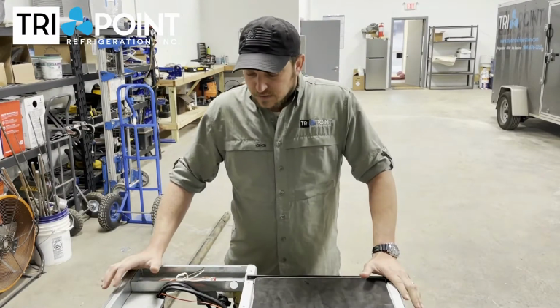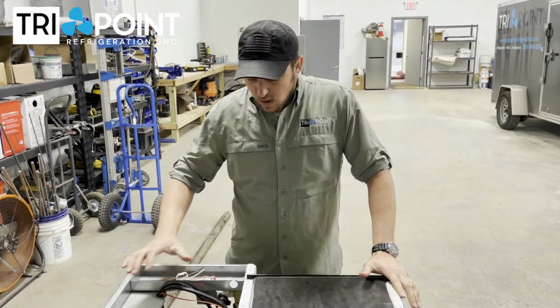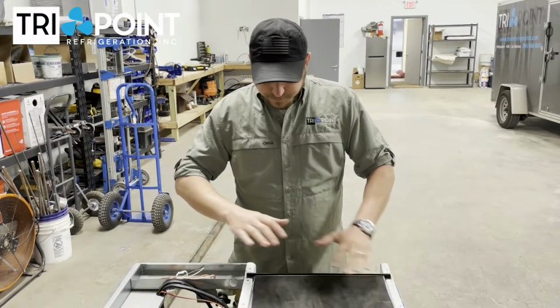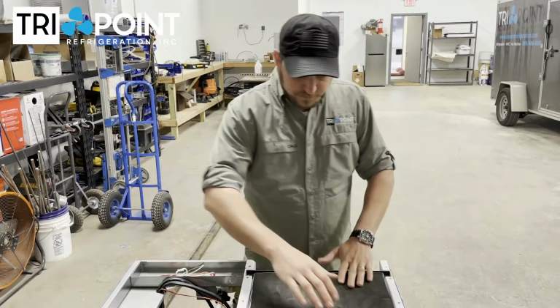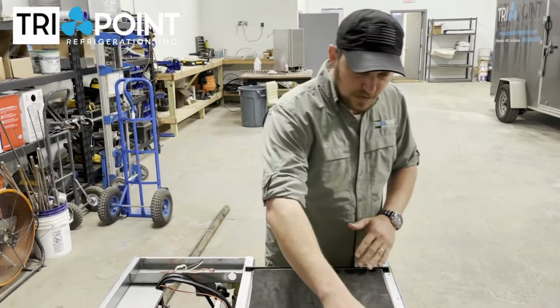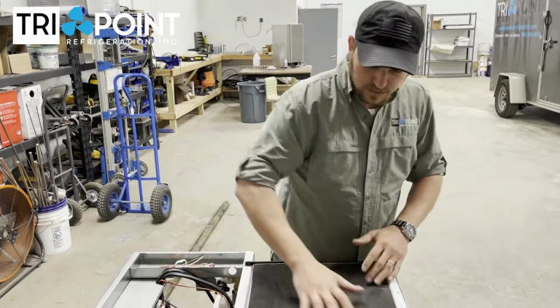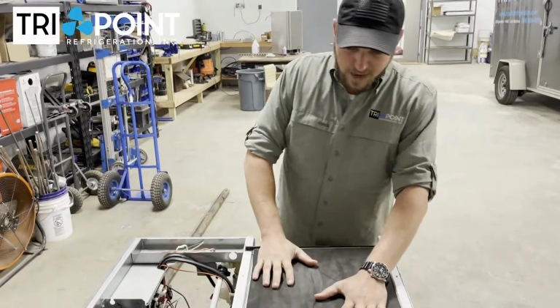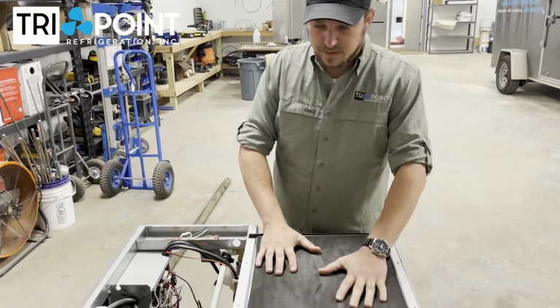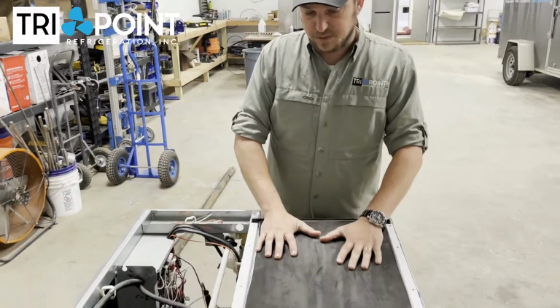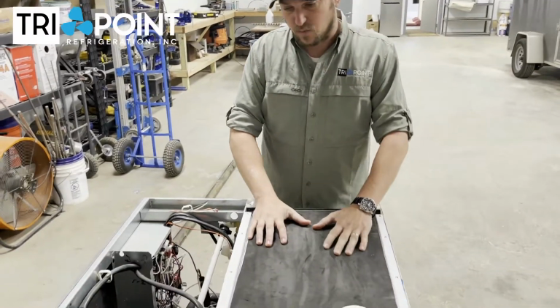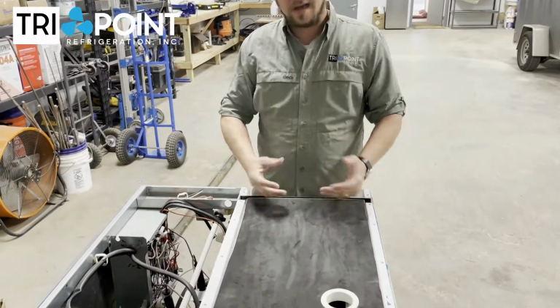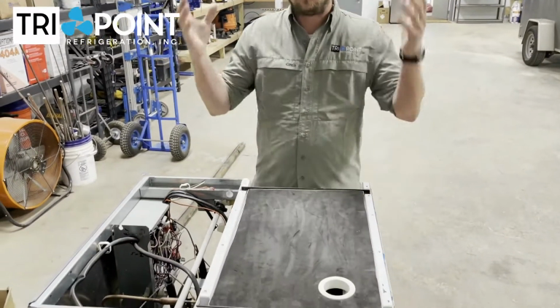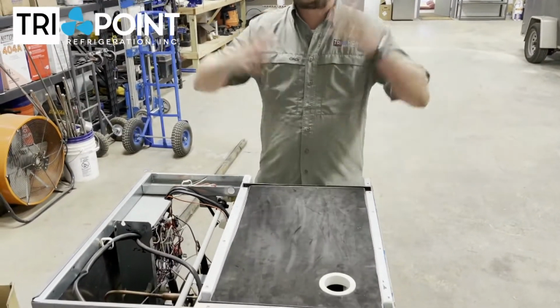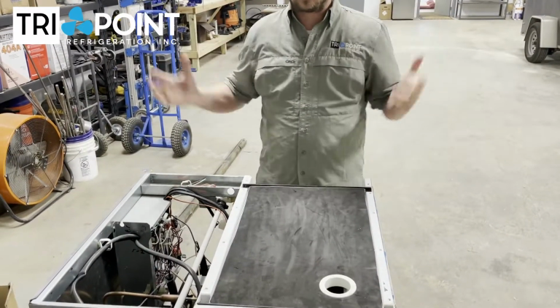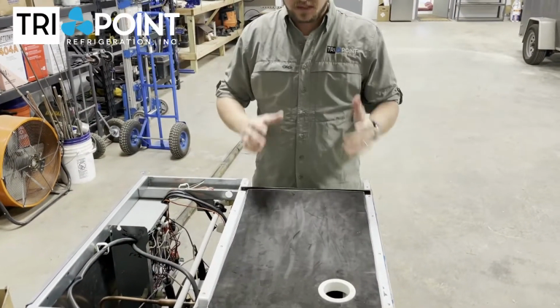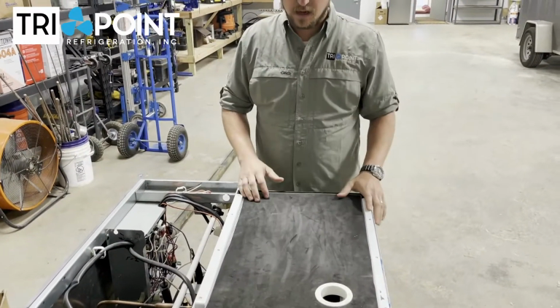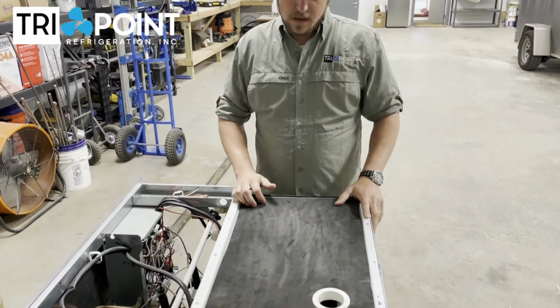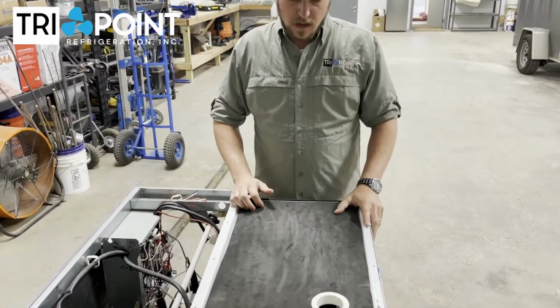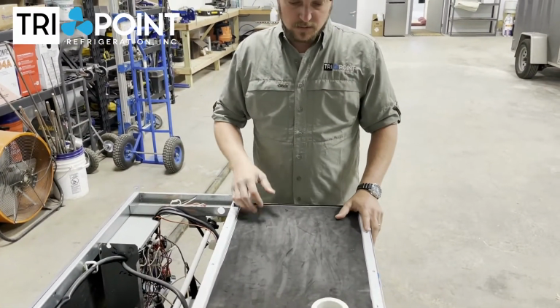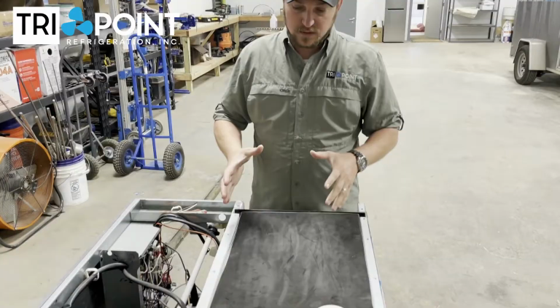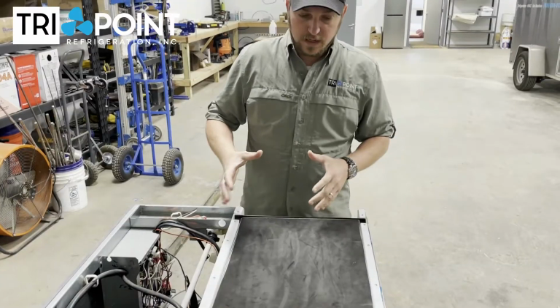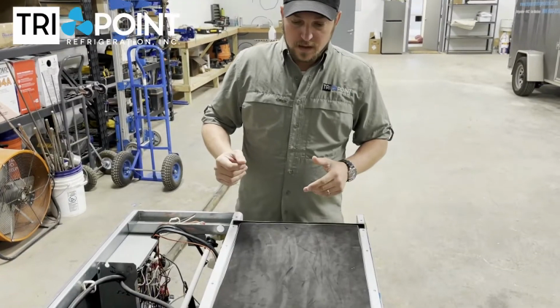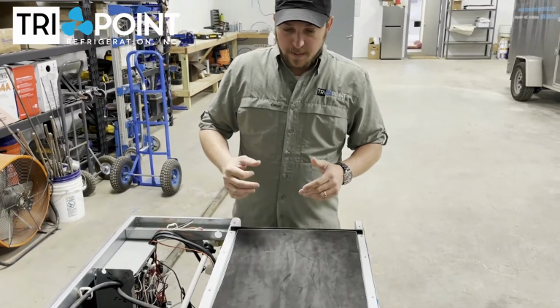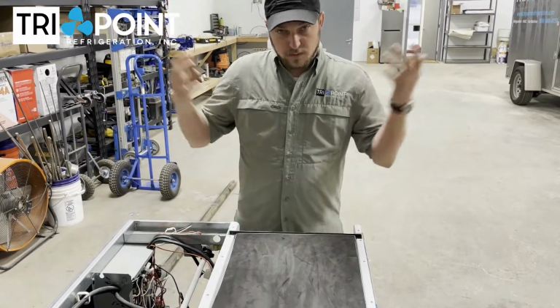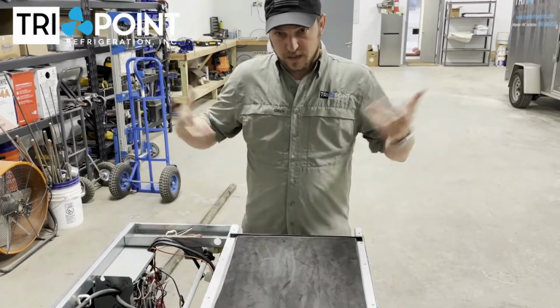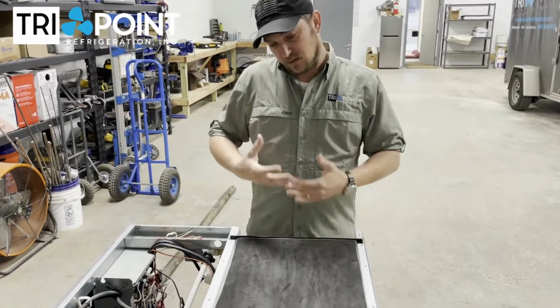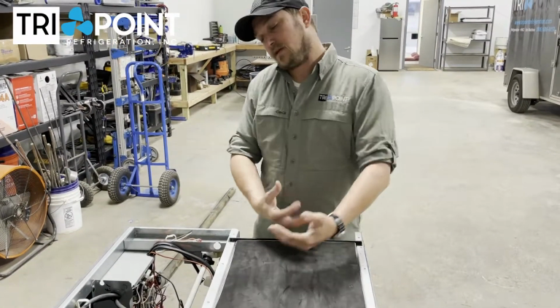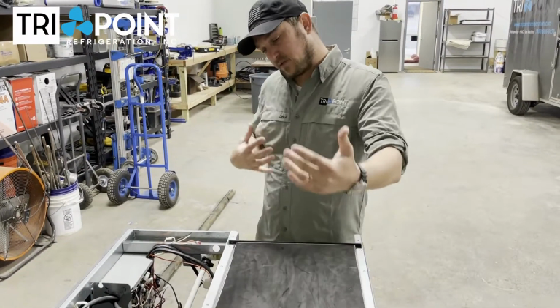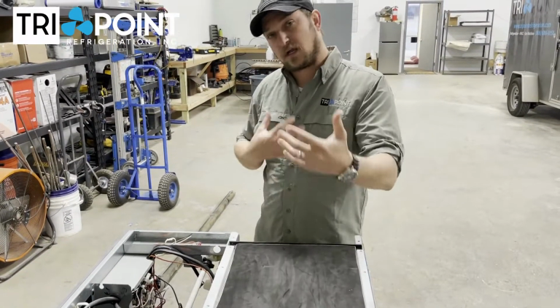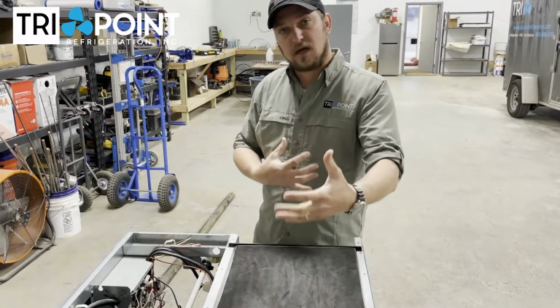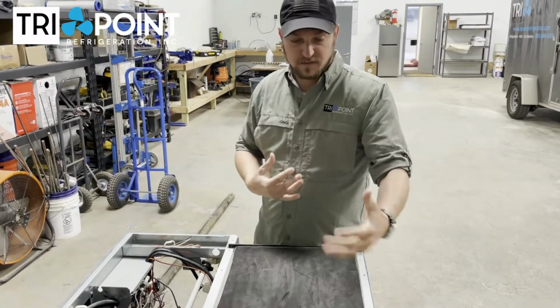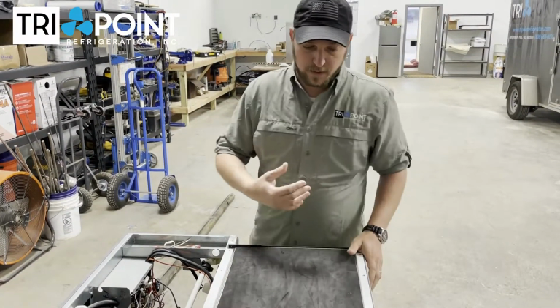What happened was this machine would ice up all the time. It was constantly icing up about twice a week, and then it wouldn't make ice because all the ice was stuck inside of the evaporator.